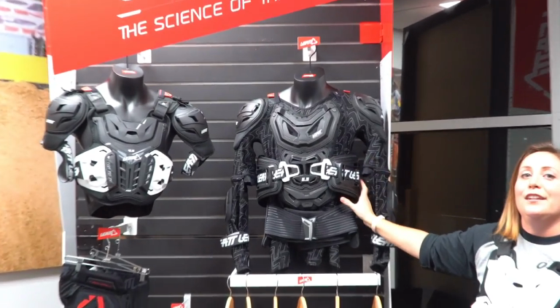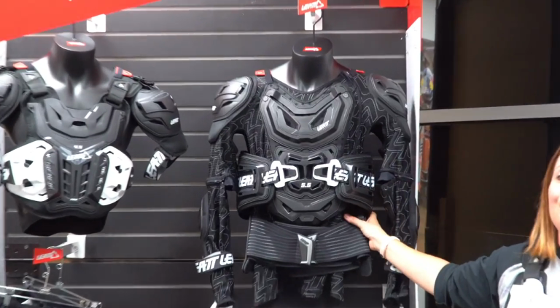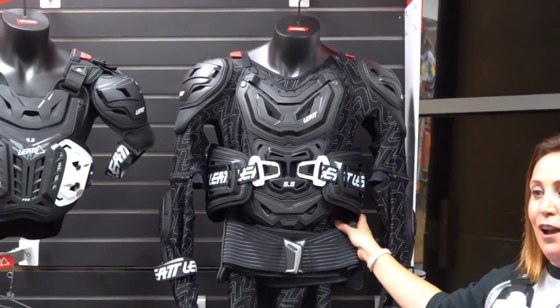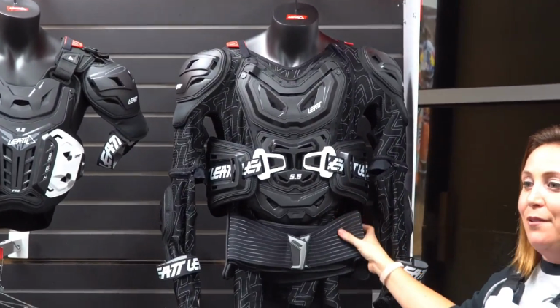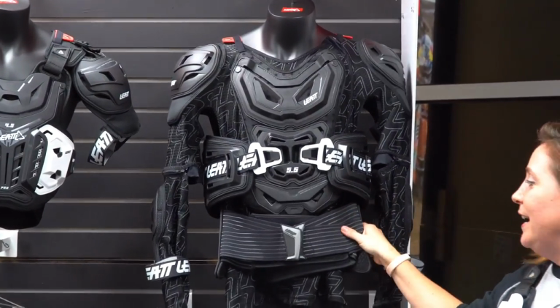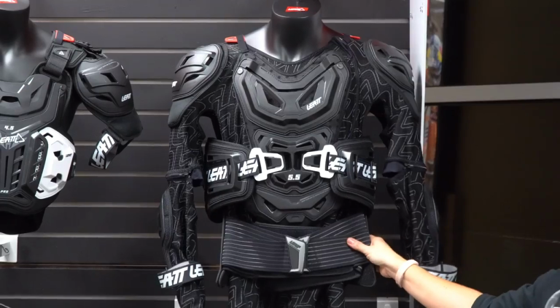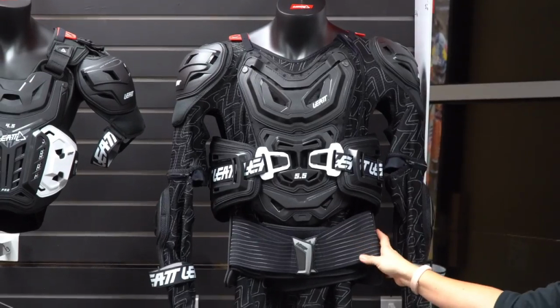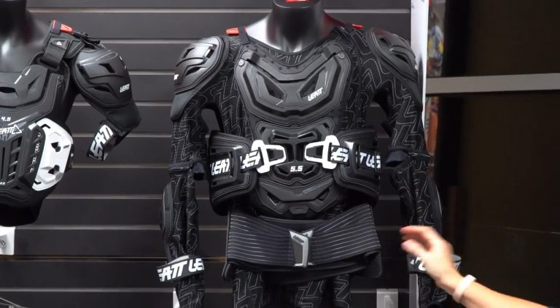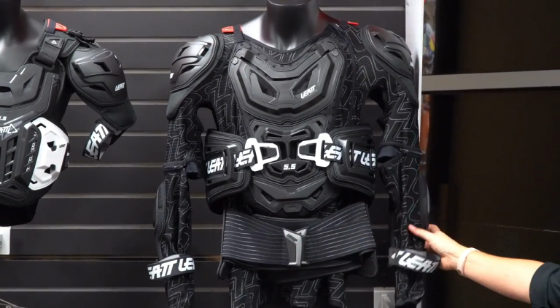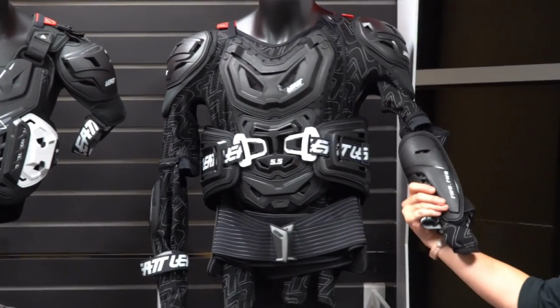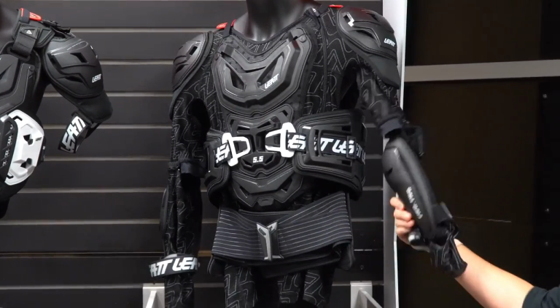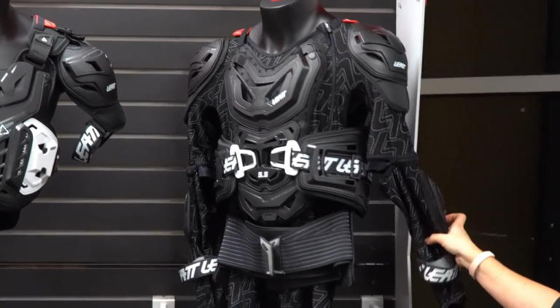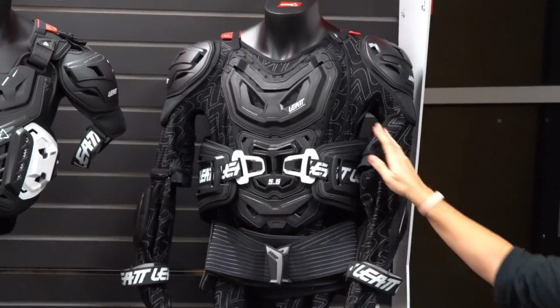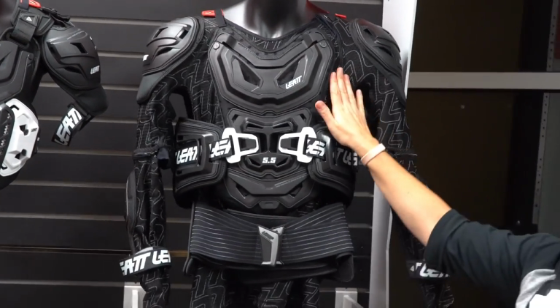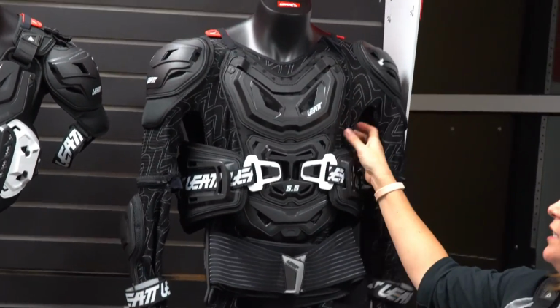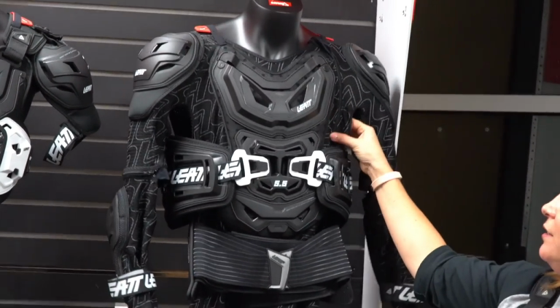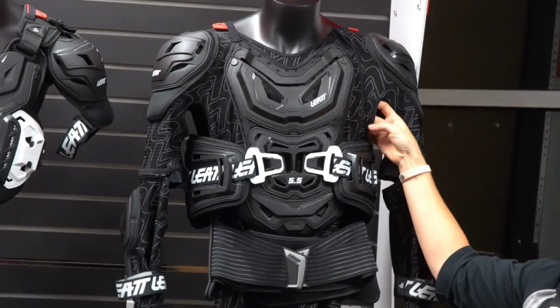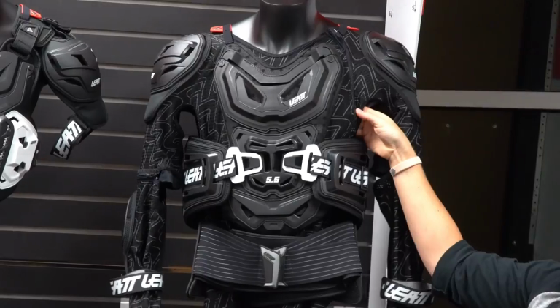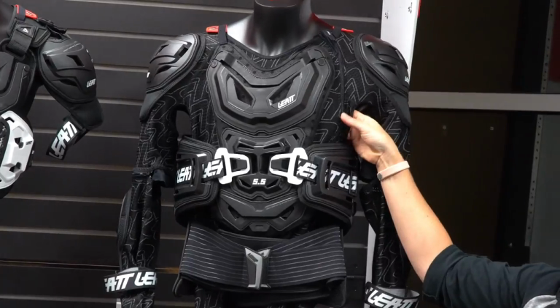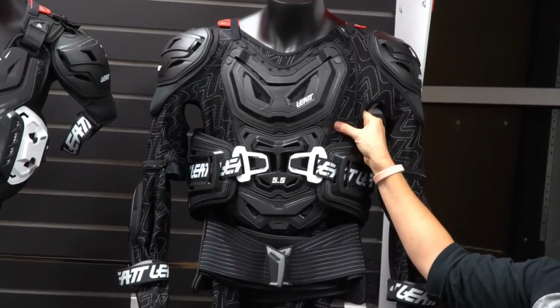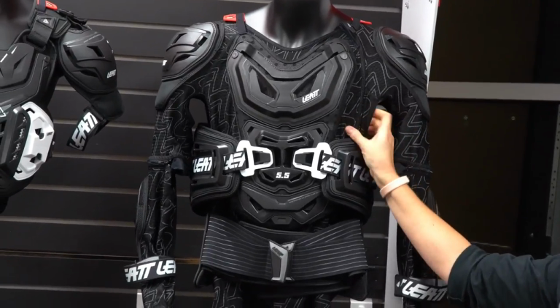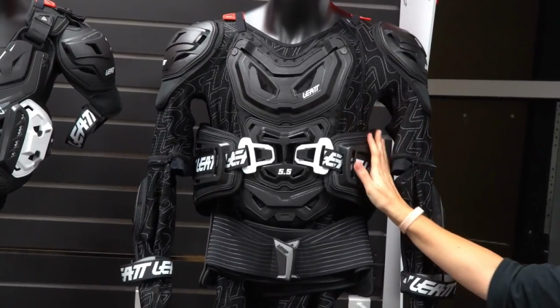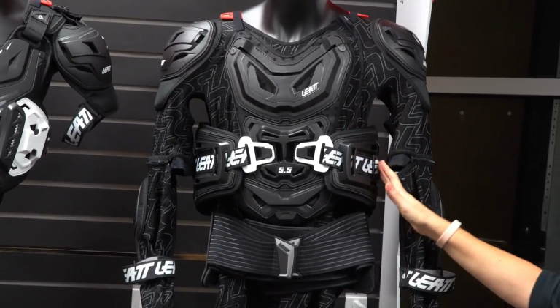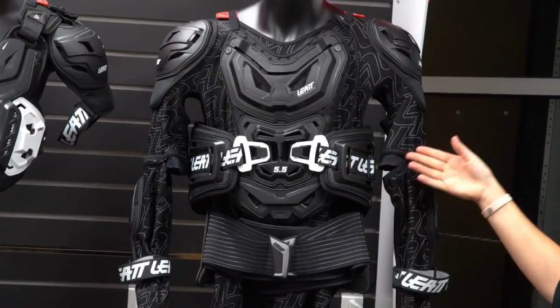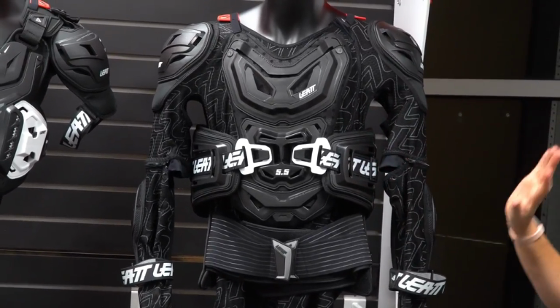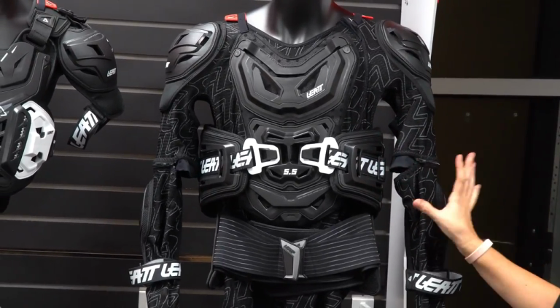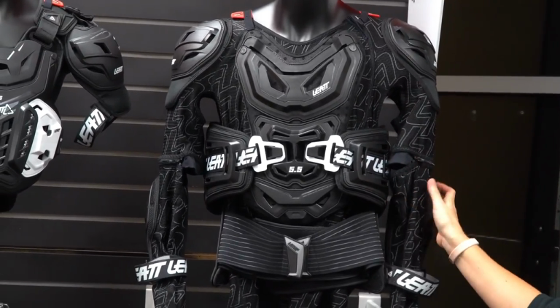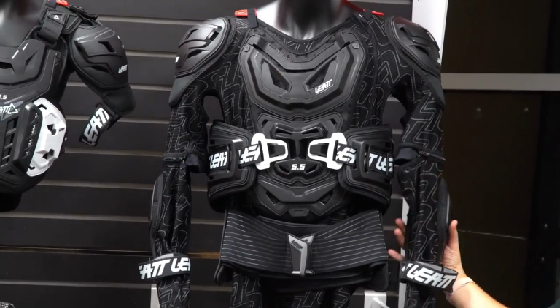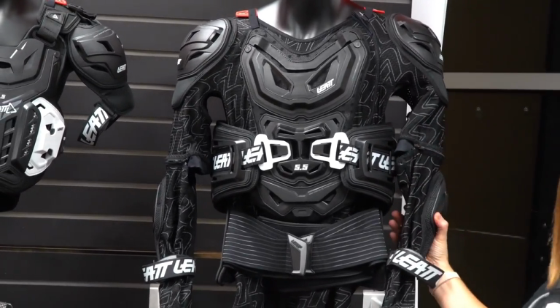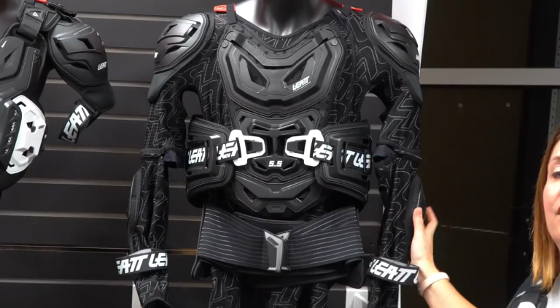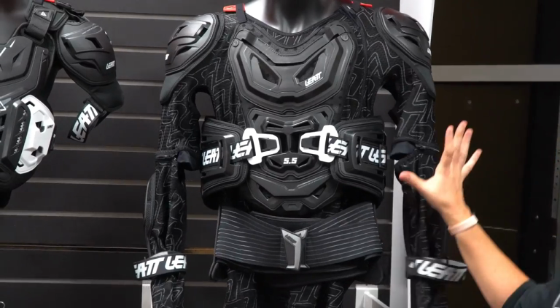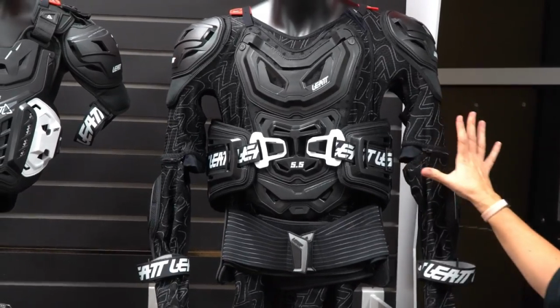Then there's our big guy — the 5.5 body protector. This is over five pounds with an integrated kidney belt and elbow guards. You zip into it — it's jersey material but very perforated and ventilated, so you'll be wearing this under your jersey or riding jacket.